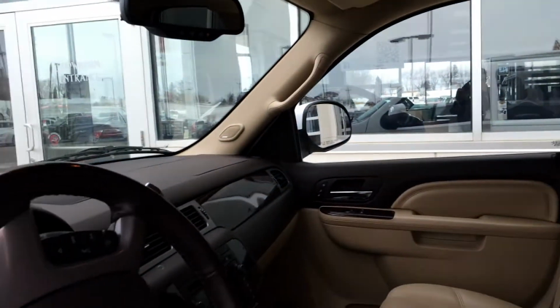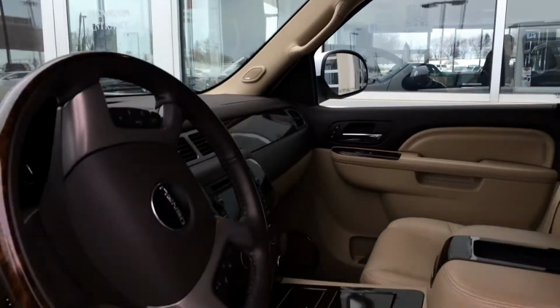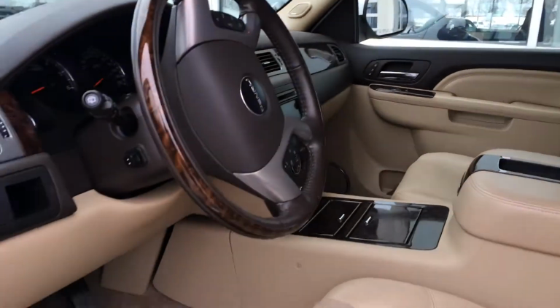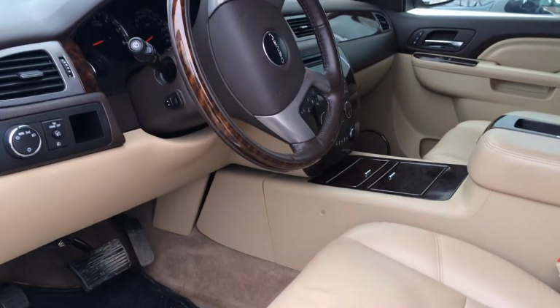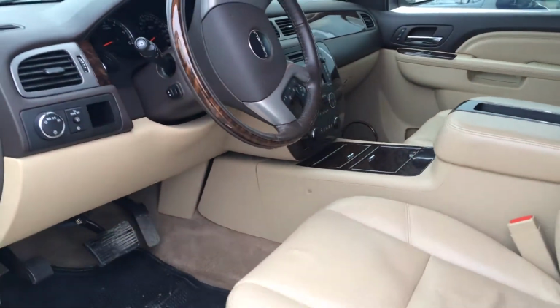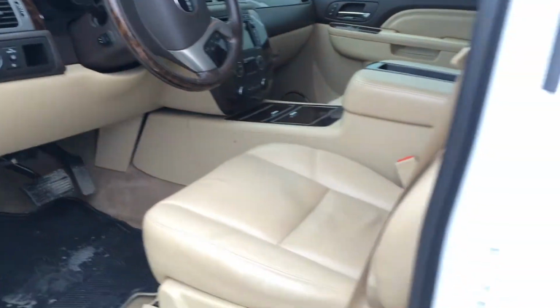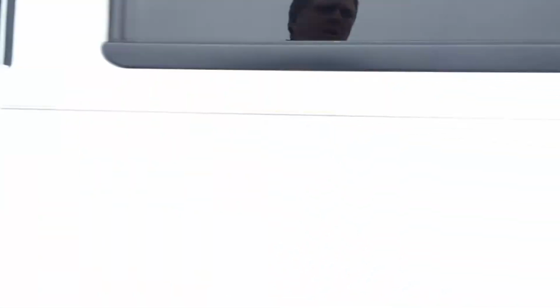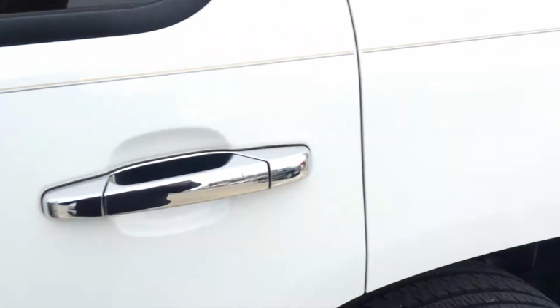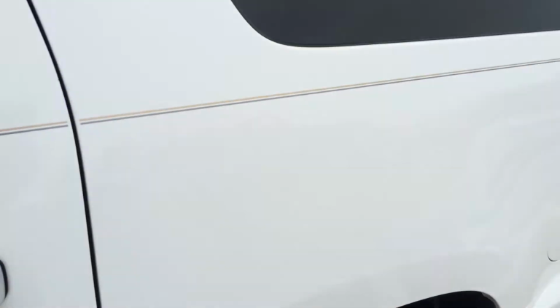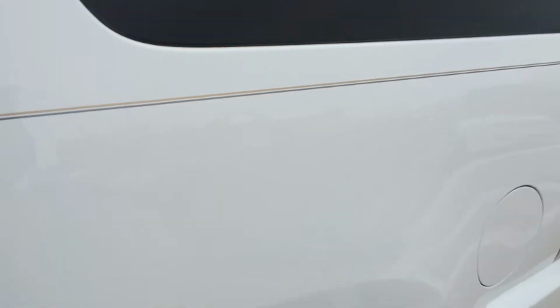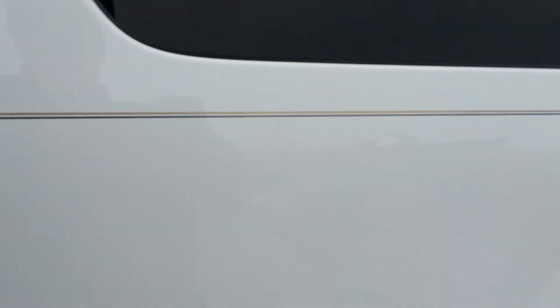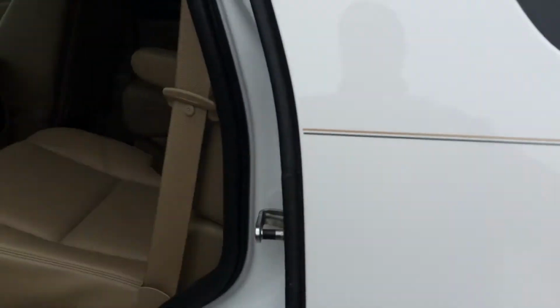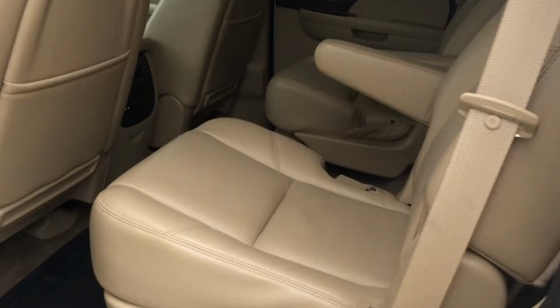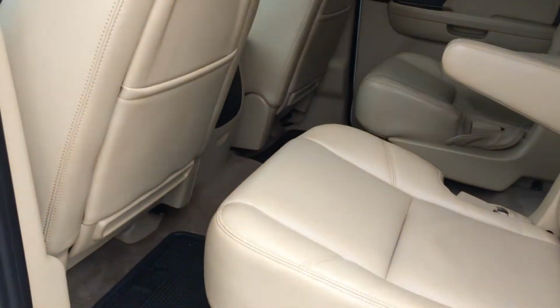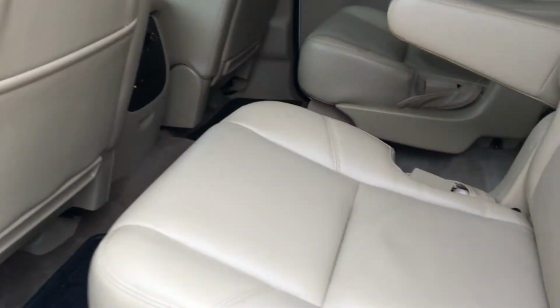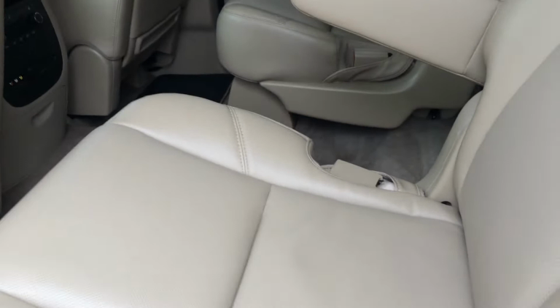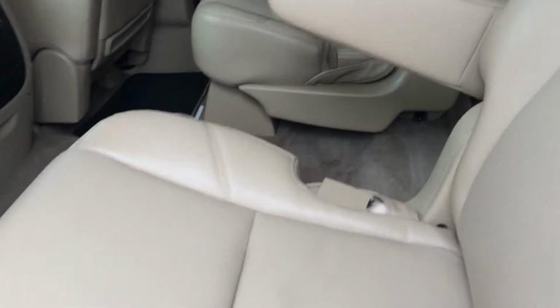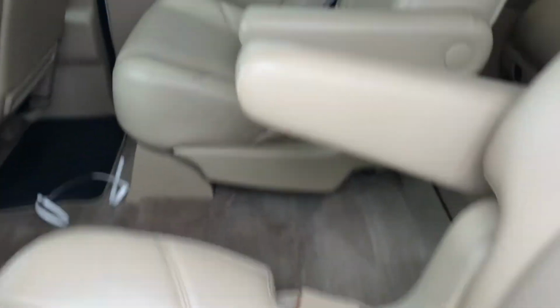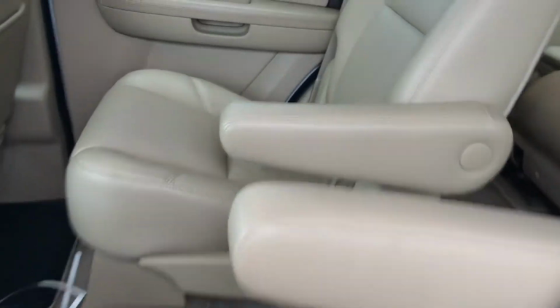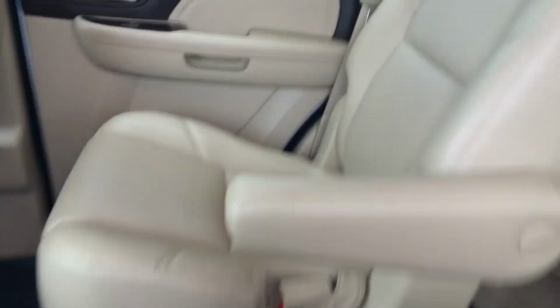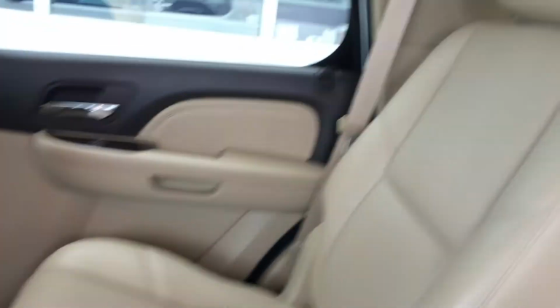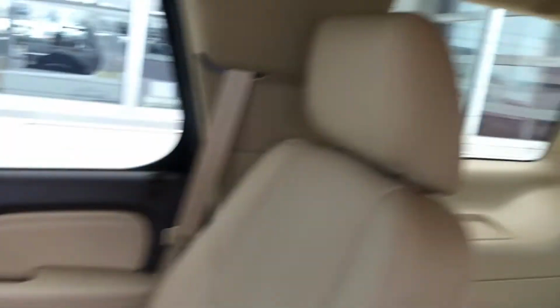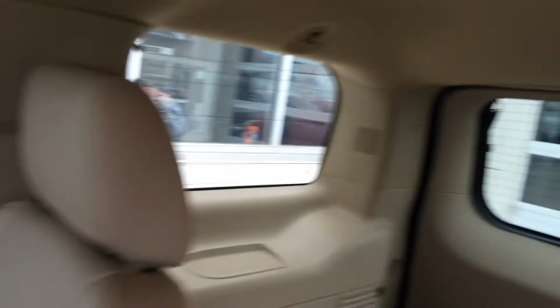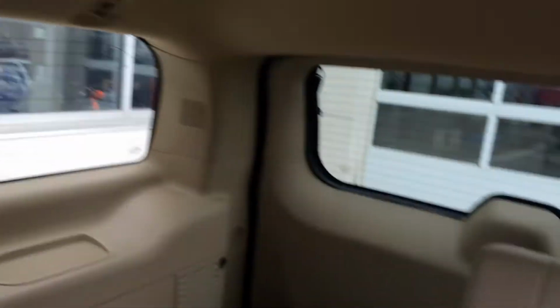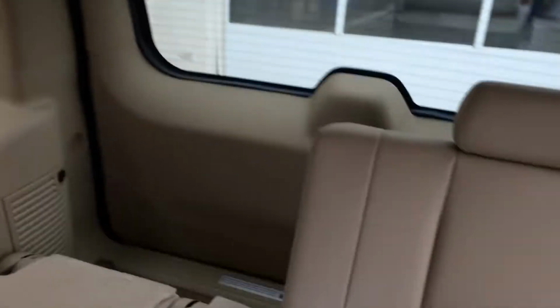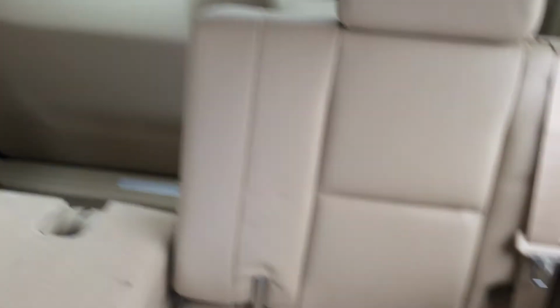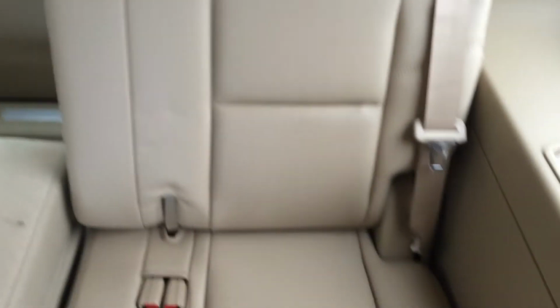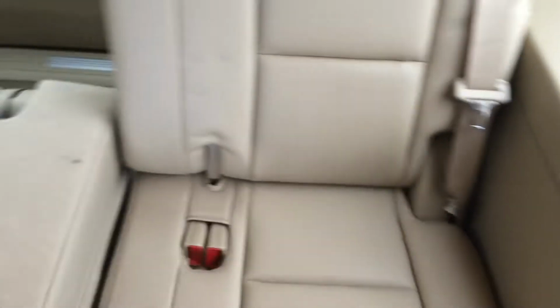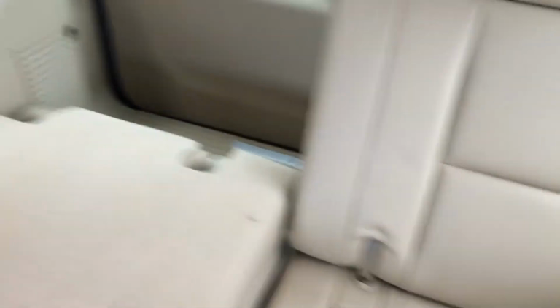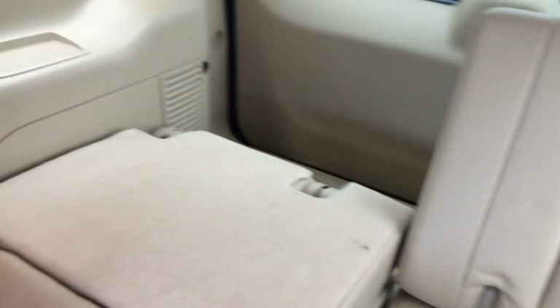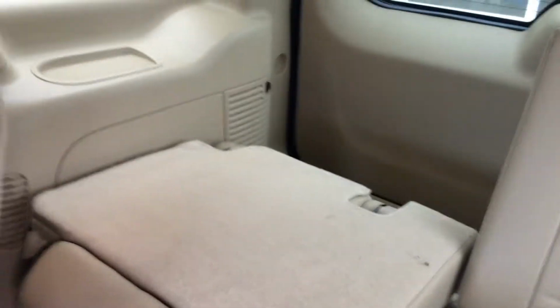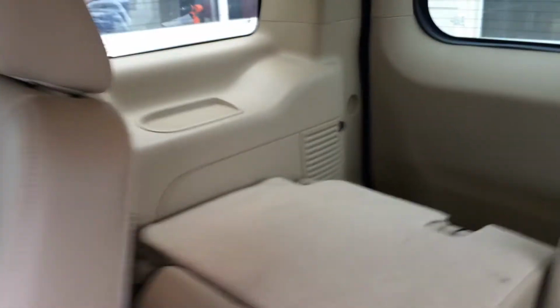There are just under 44,000 miles on this Yukon. Taking a look at the back, it looks like part of the seats are folded down here, giving you additional room.